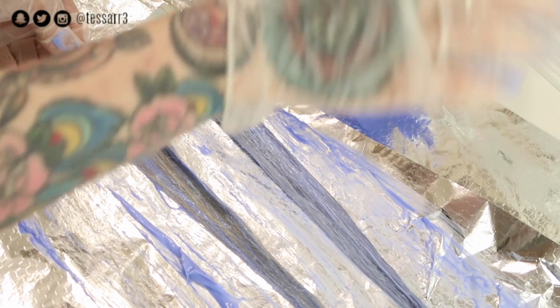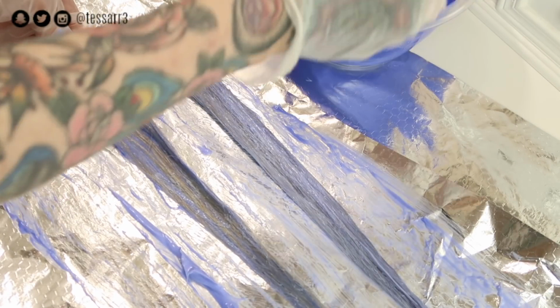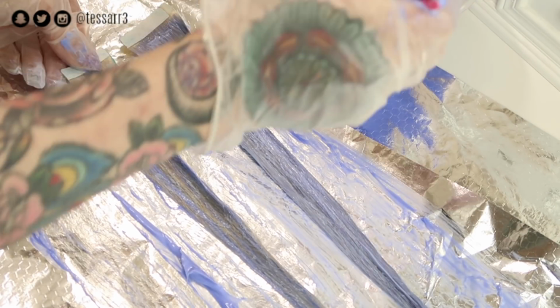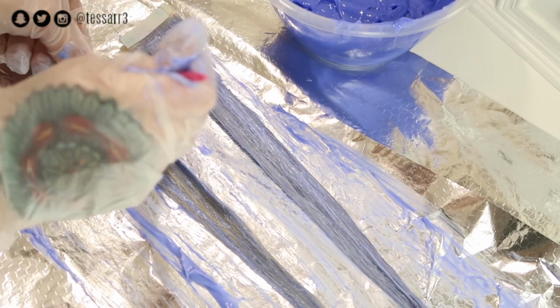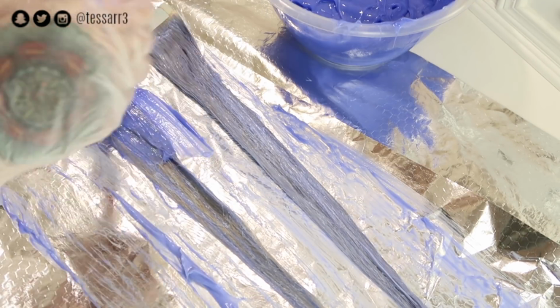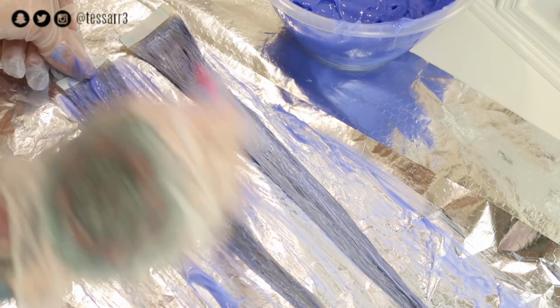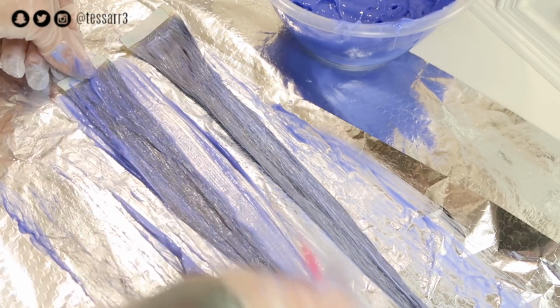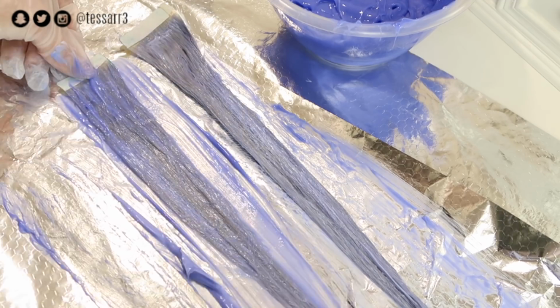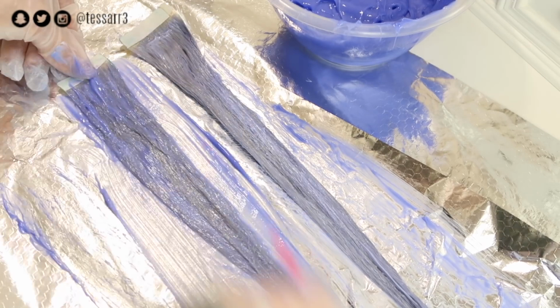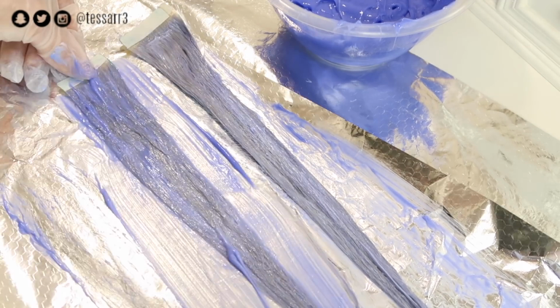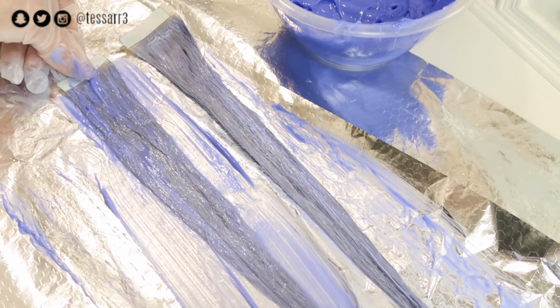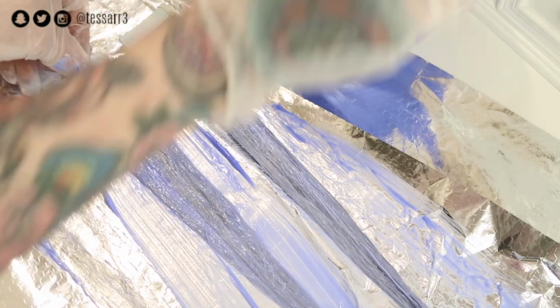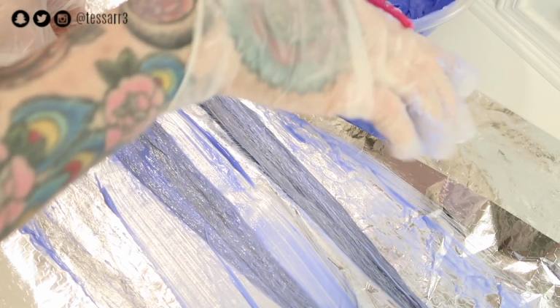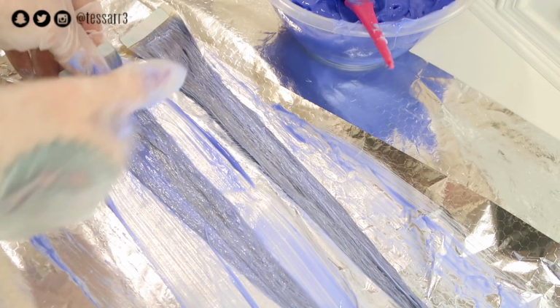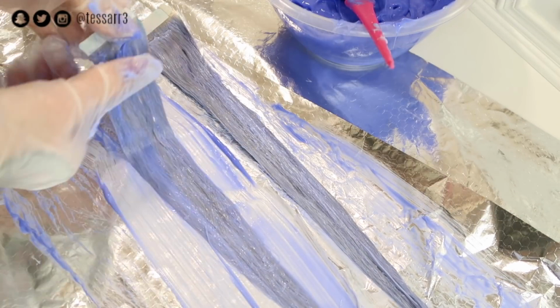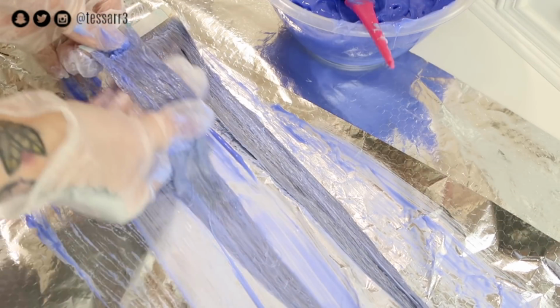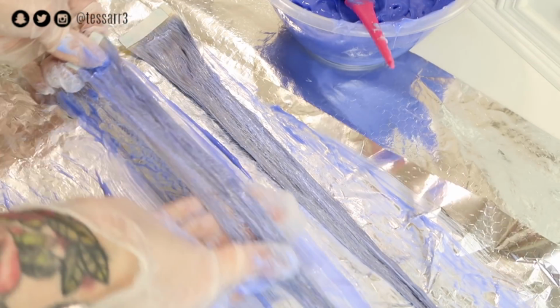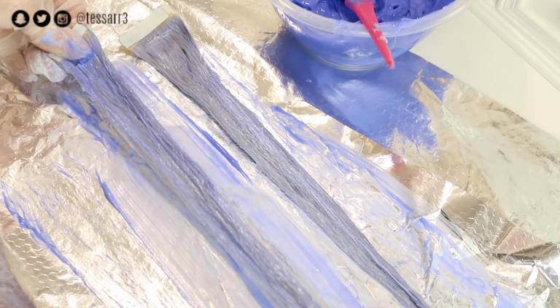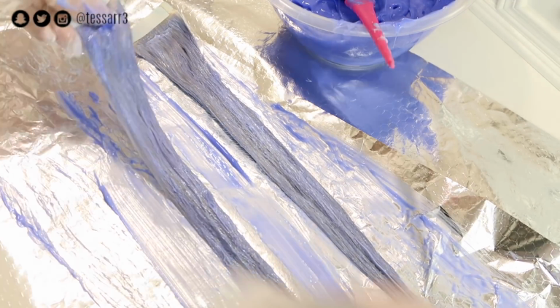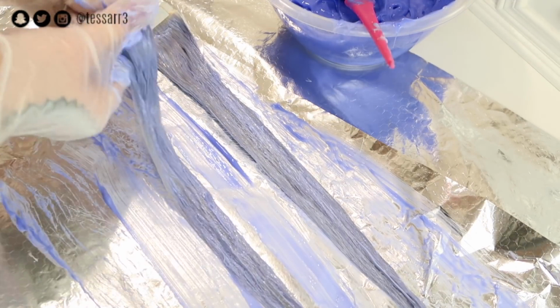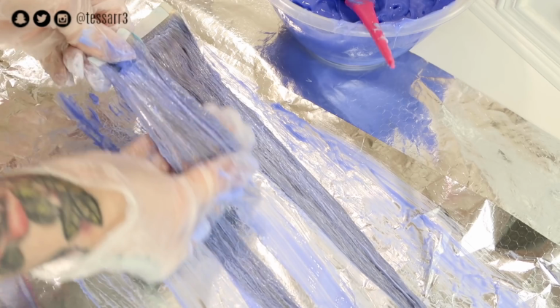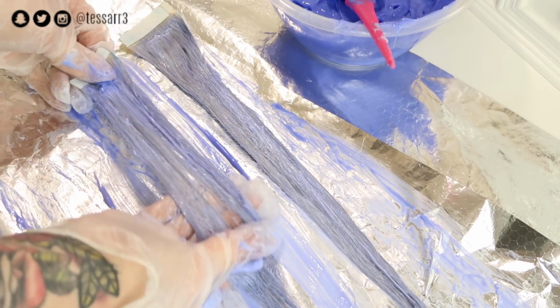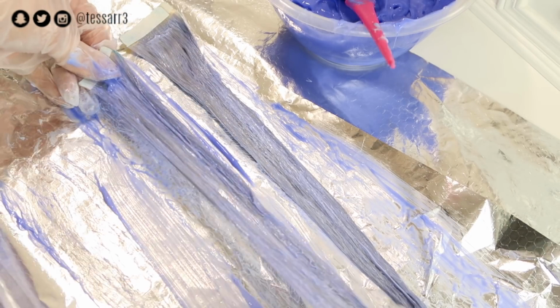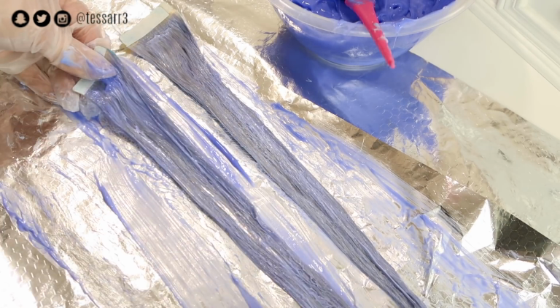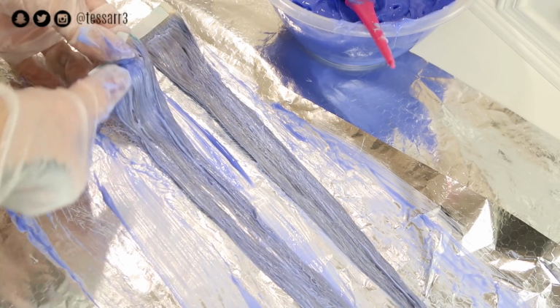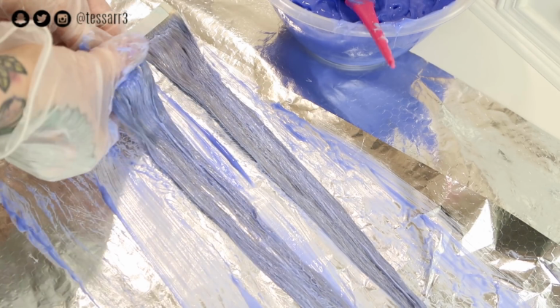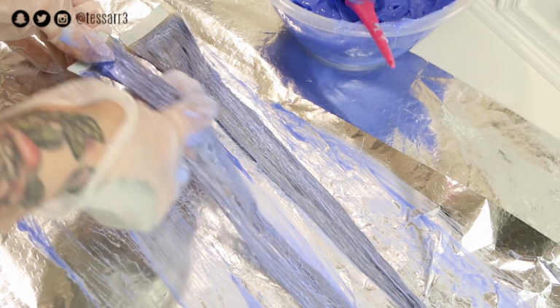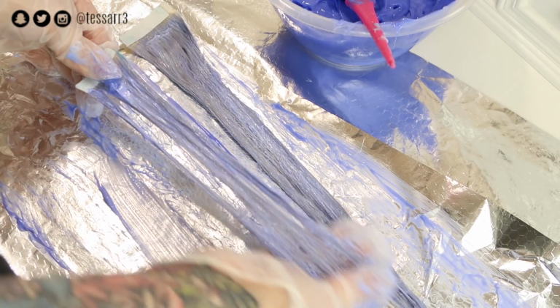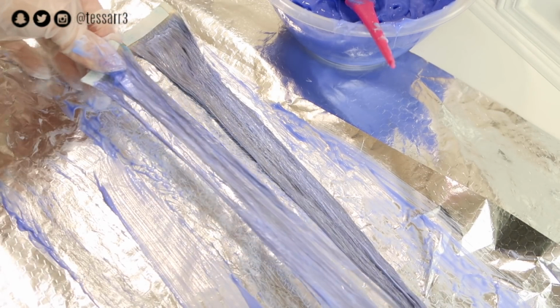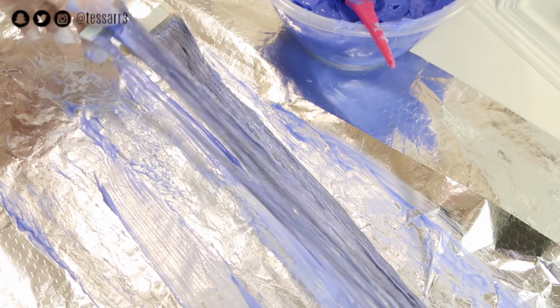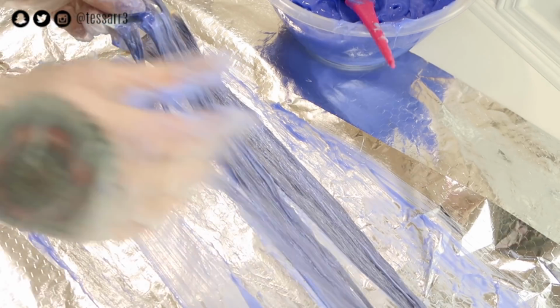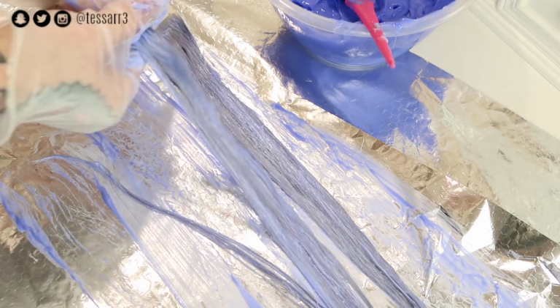Once the hair extensions are completely saturated with the hair dye, wrap them in the foil and leave for 45 minutes. Don't forget to rinse the hair dye out with cold water — this helps prolong the color and keep them bright.